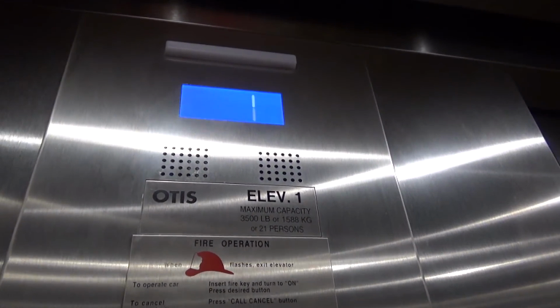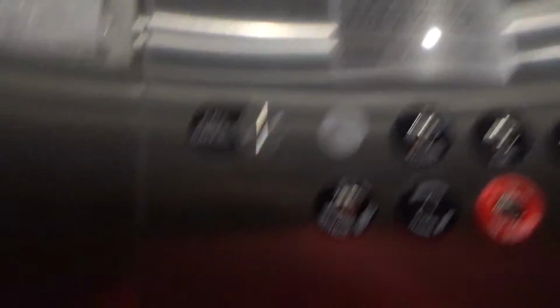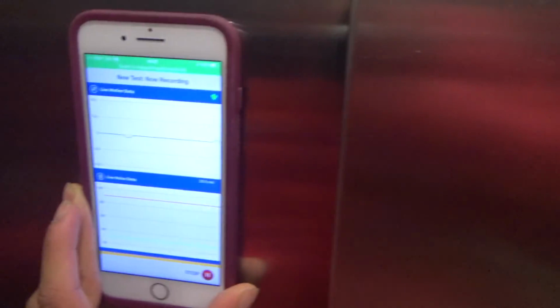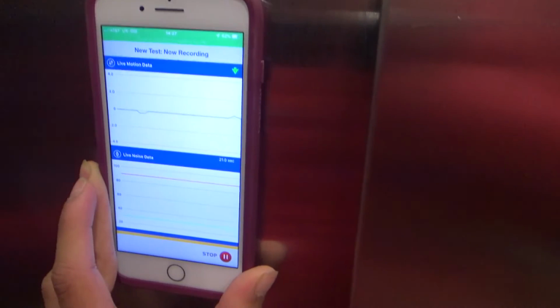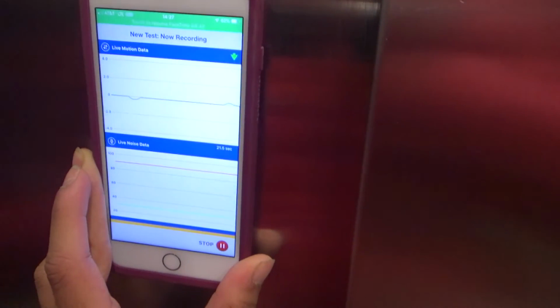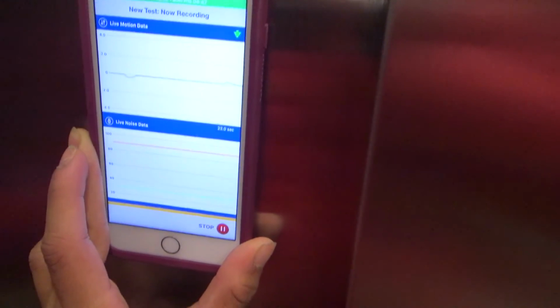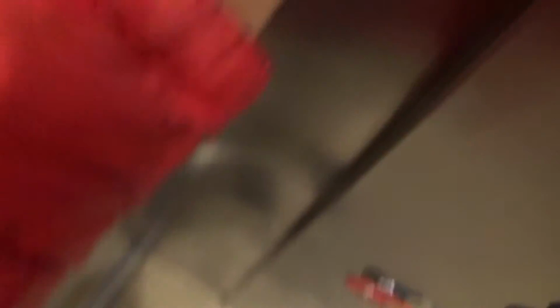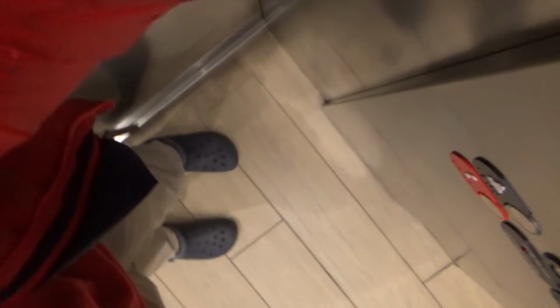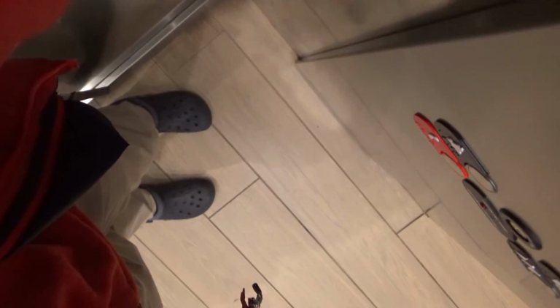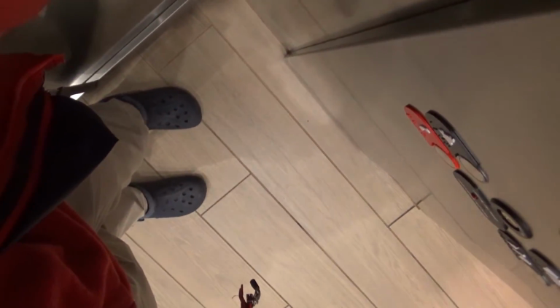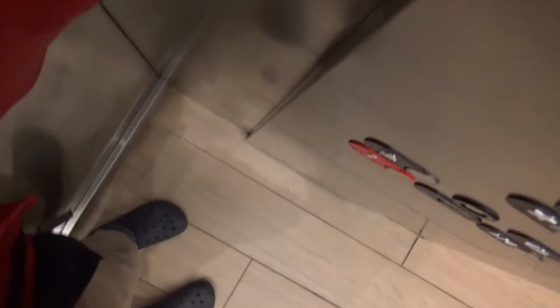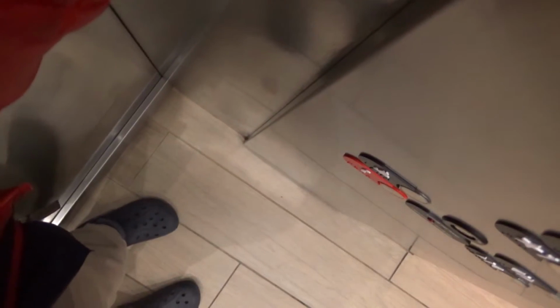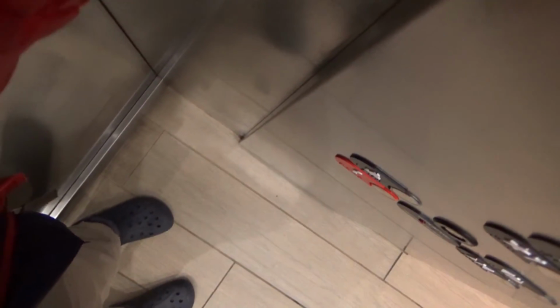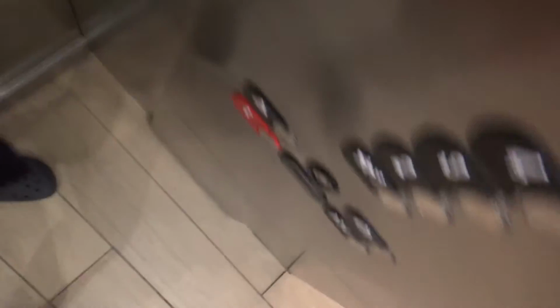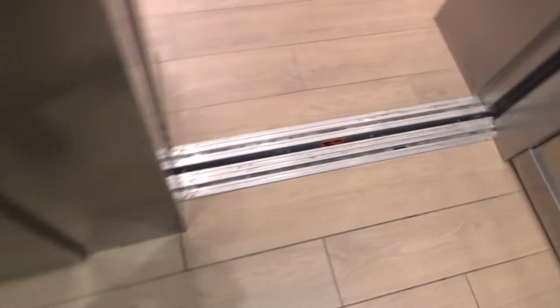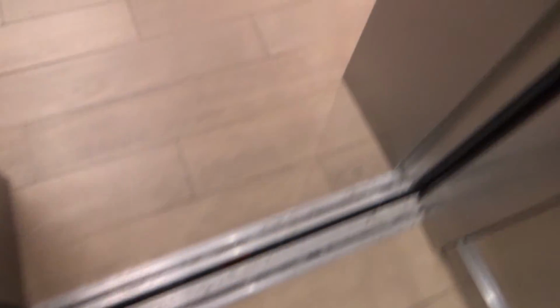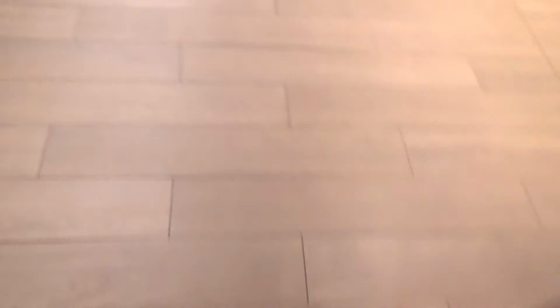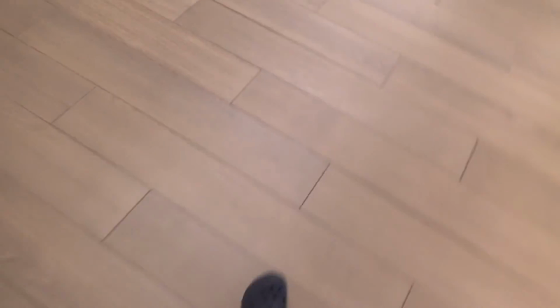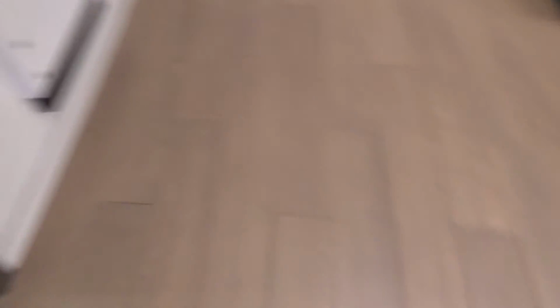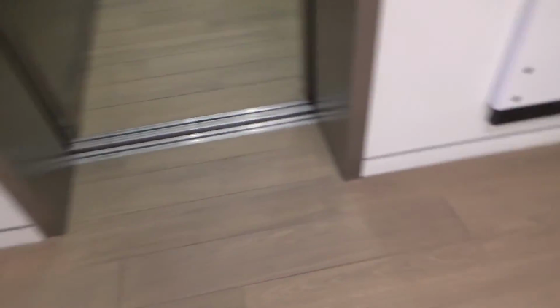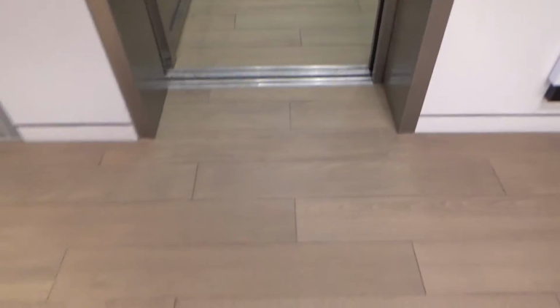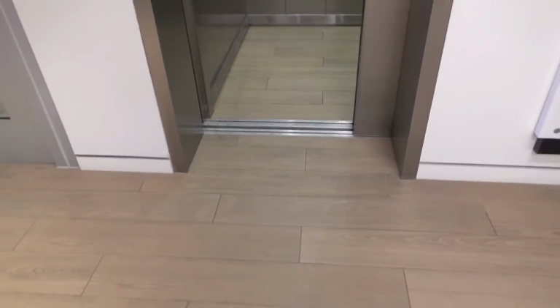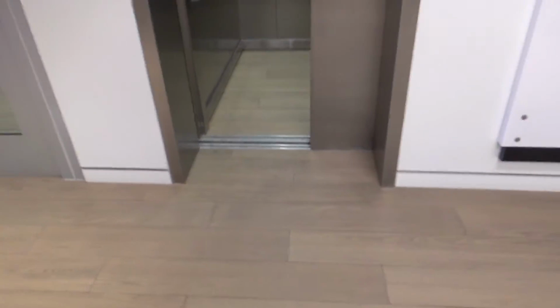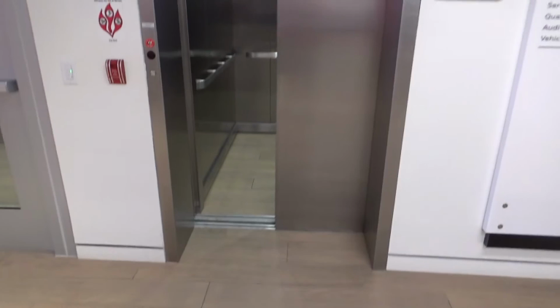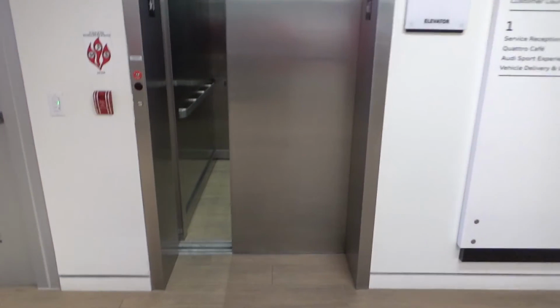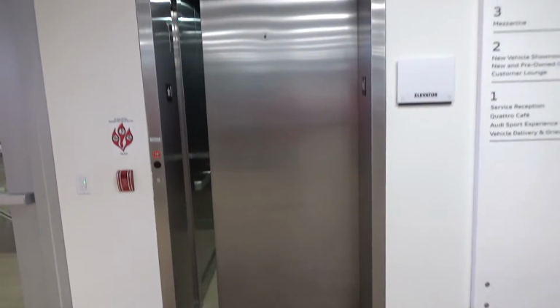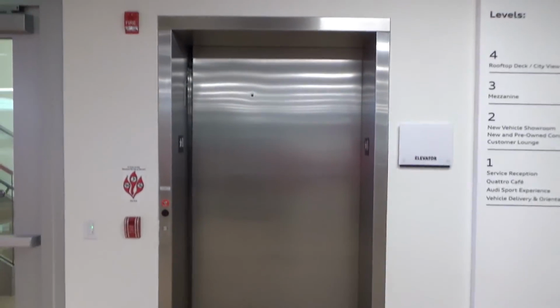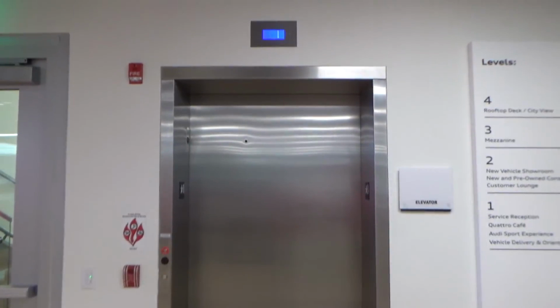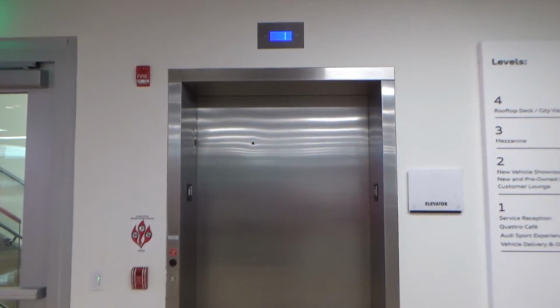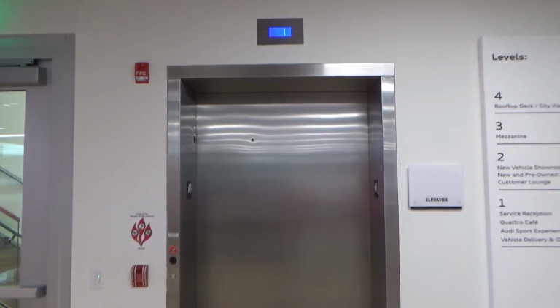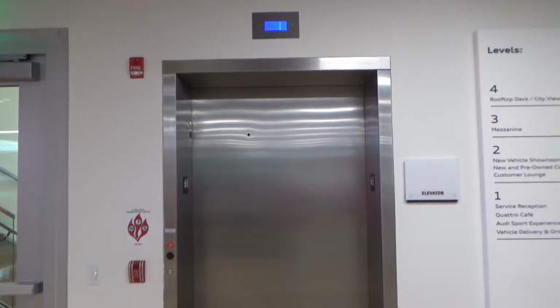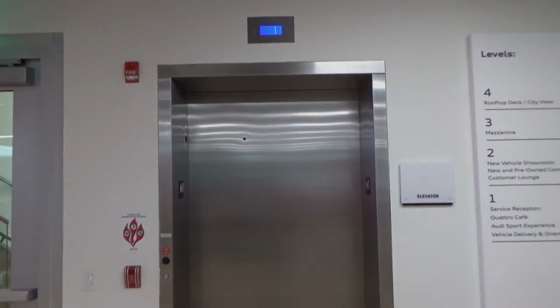All right, one. I'm going to hit the stop button. We'll watch our close-up. There it goes. And that's it.